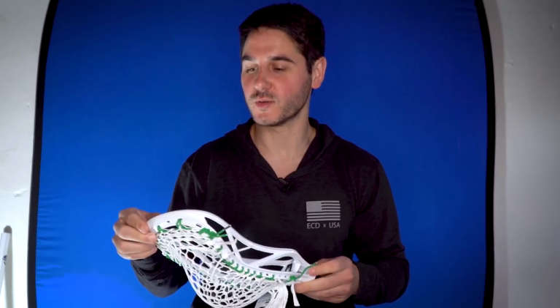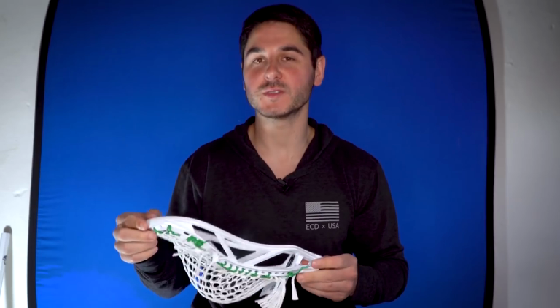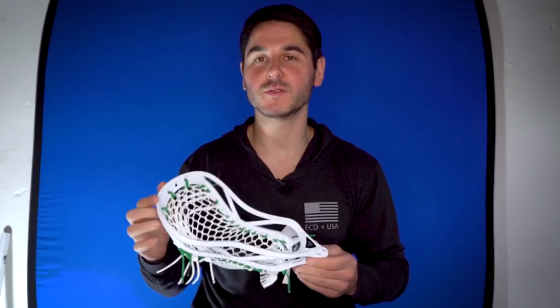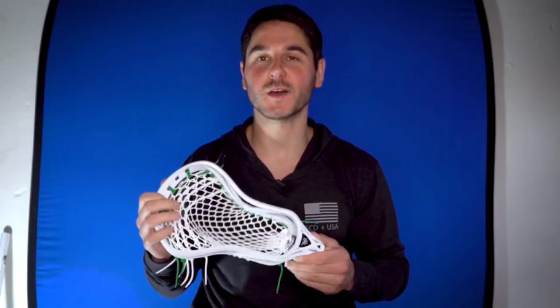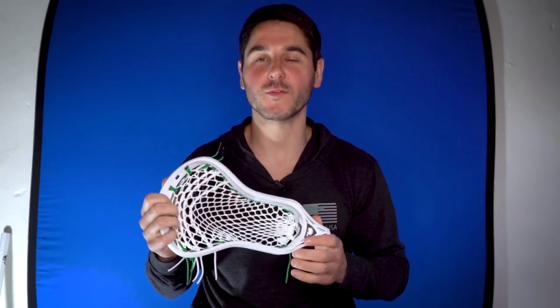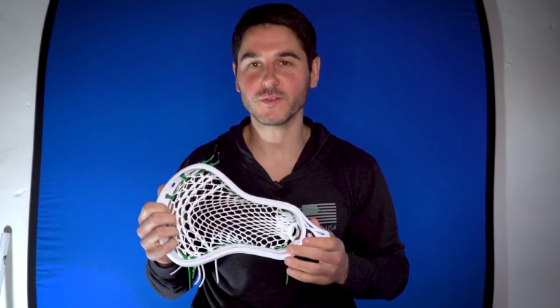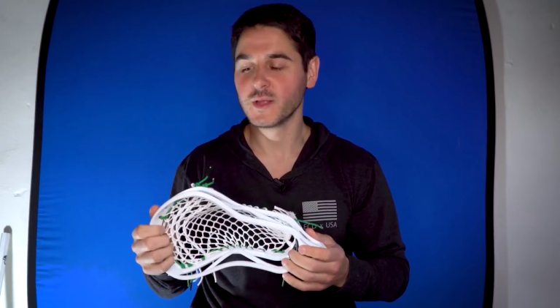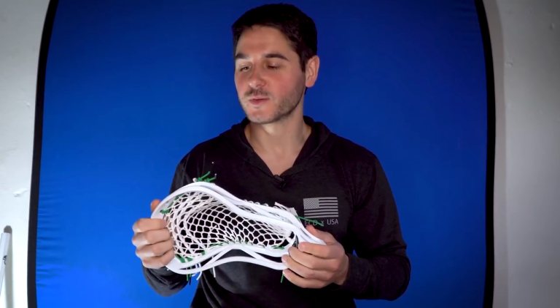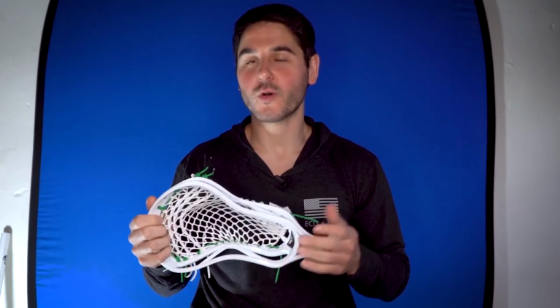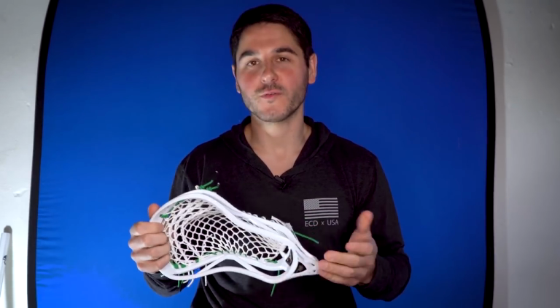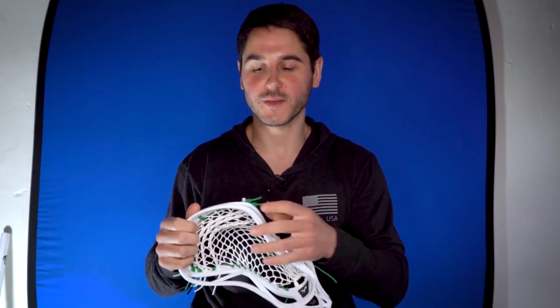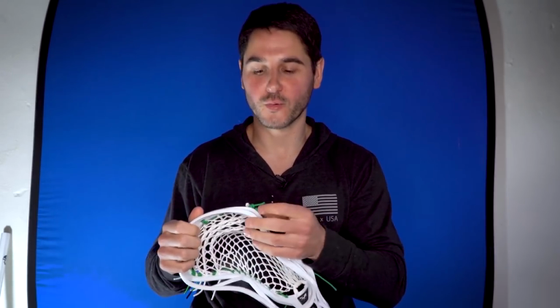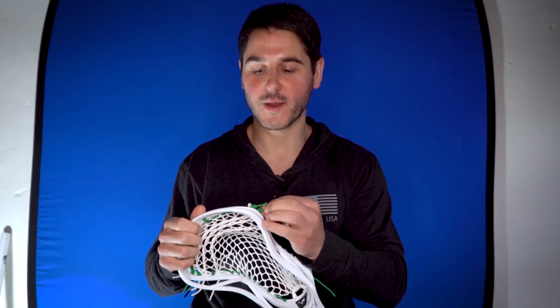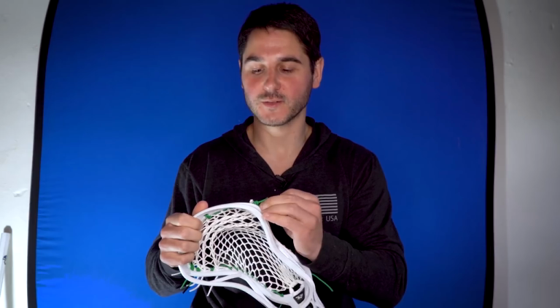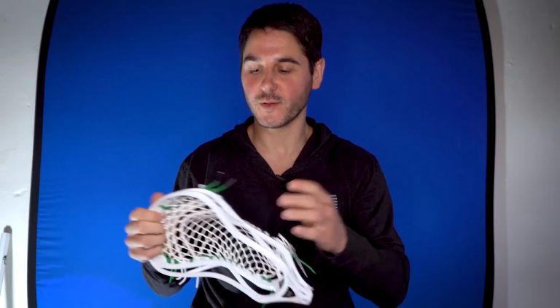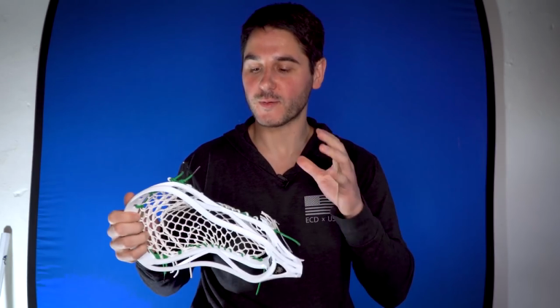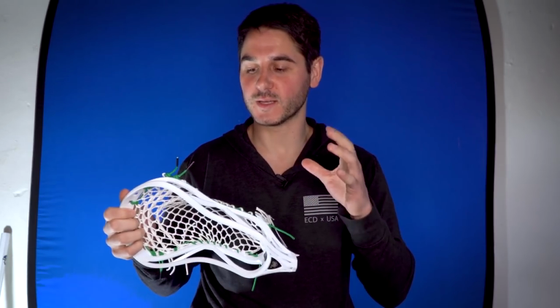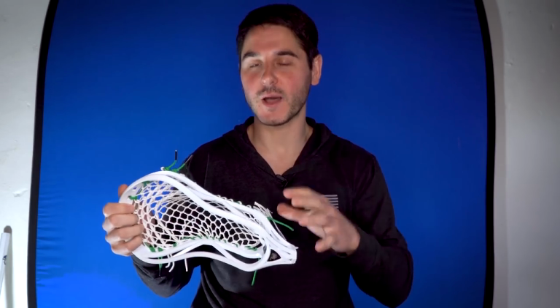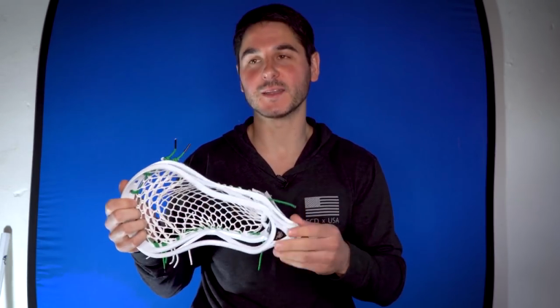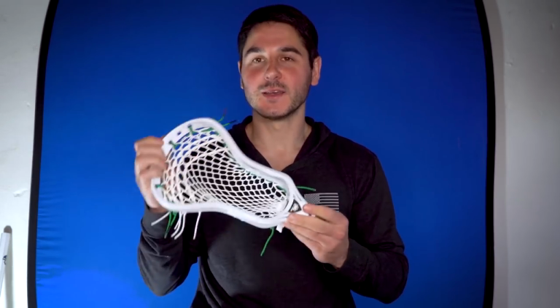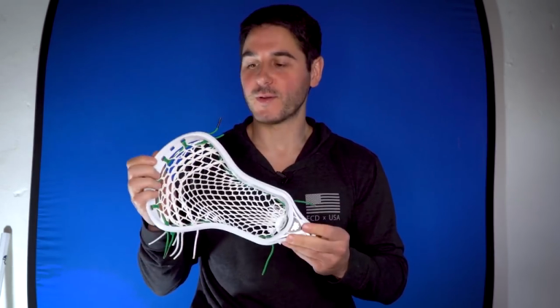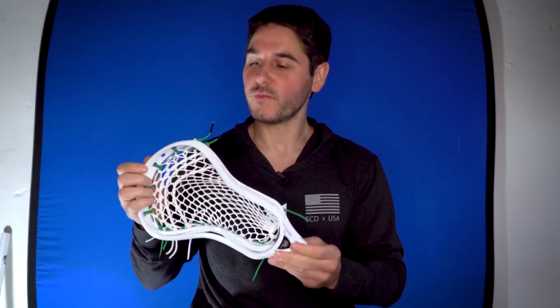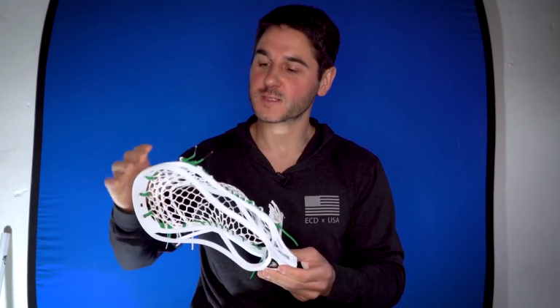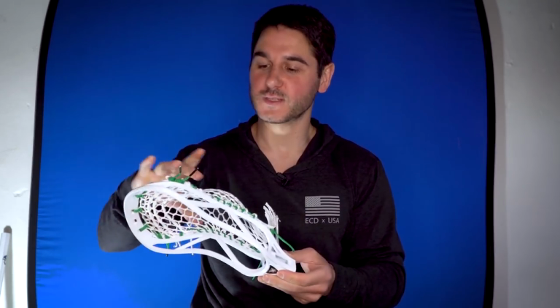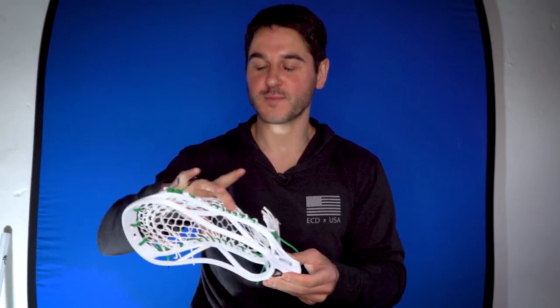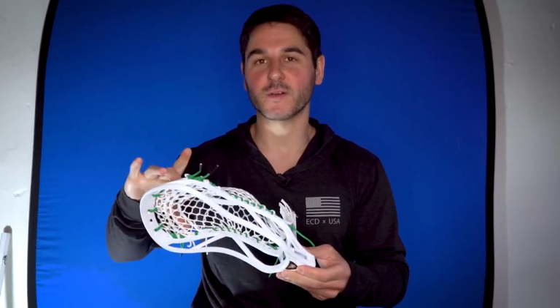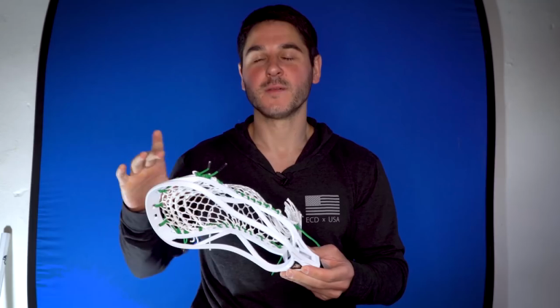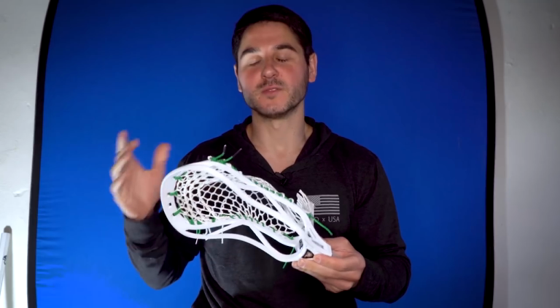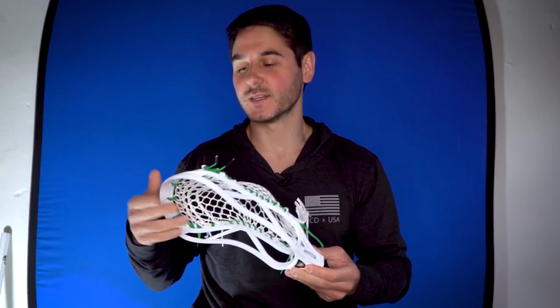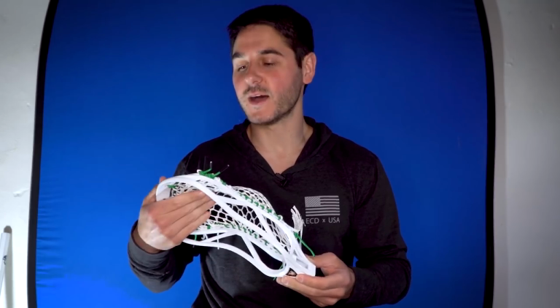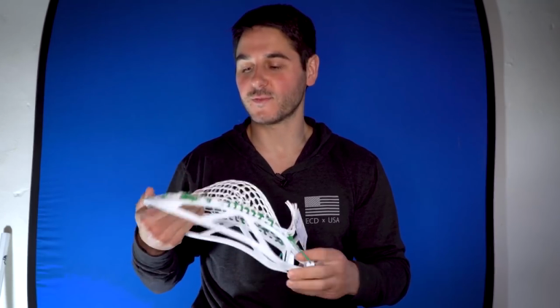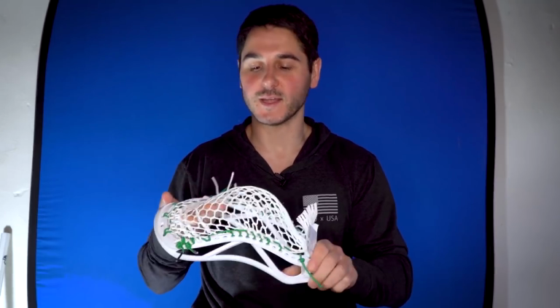He used to use the Under Armour Vital, which is a harder to find, more rare head. Today I'll be replicating his pocket in the Rebel Offense, because you can take this pattern and use it in a lot of different heads.